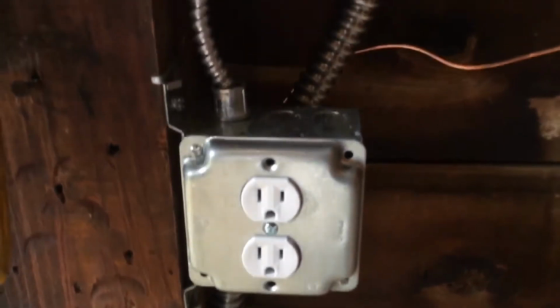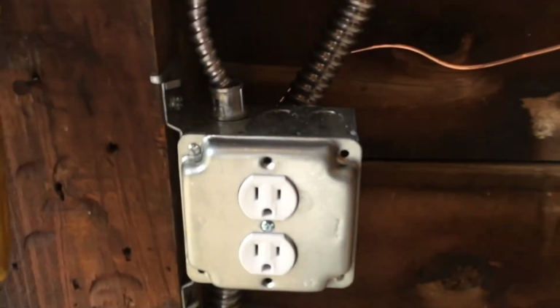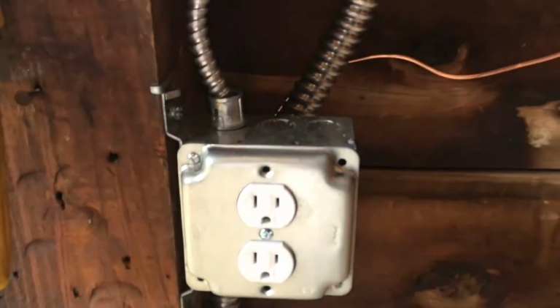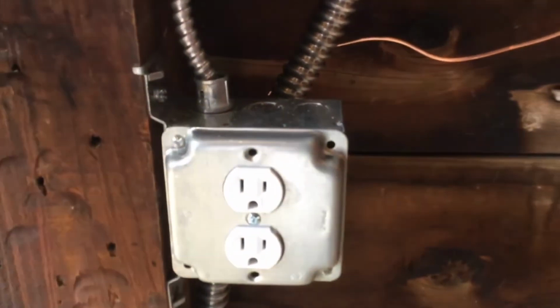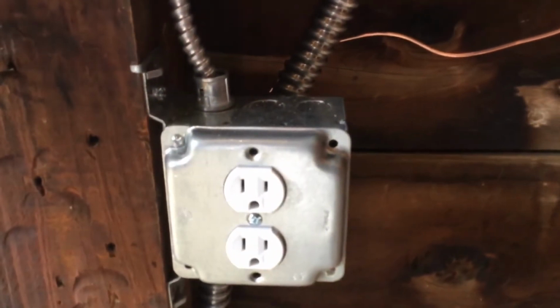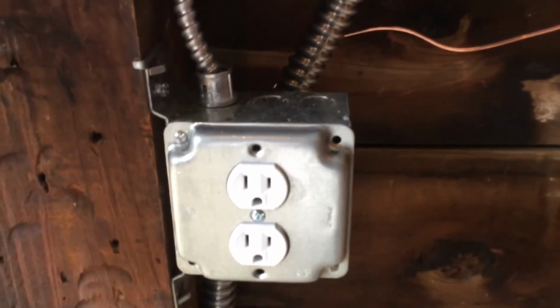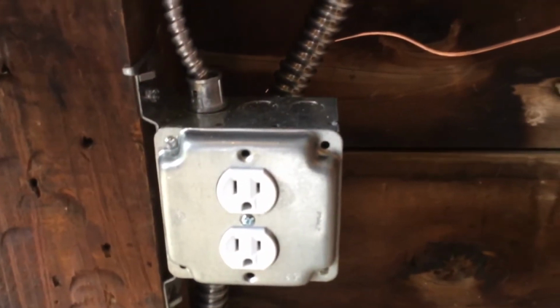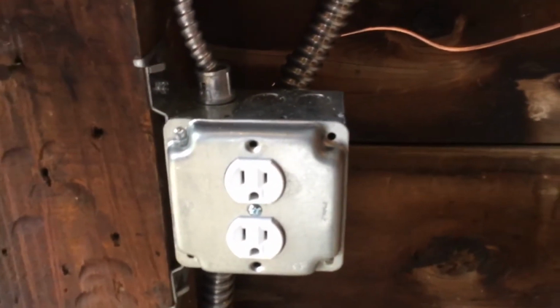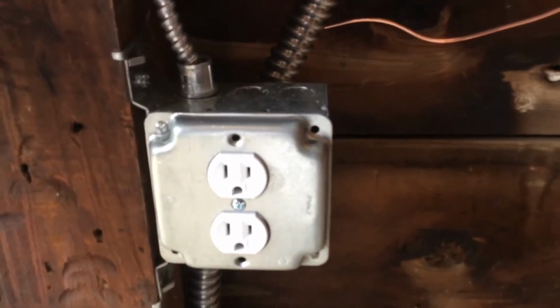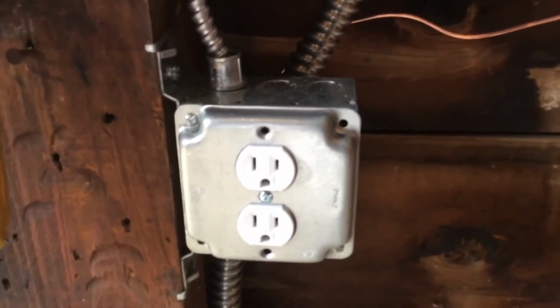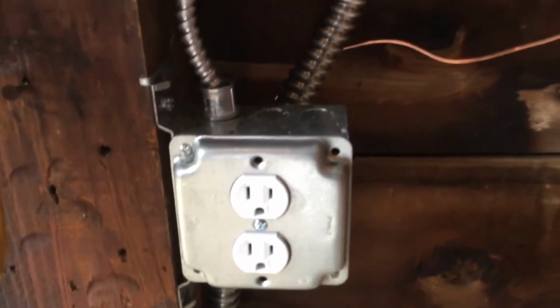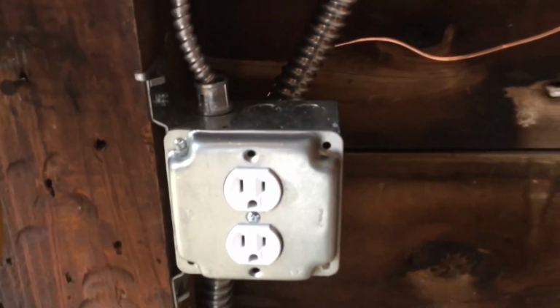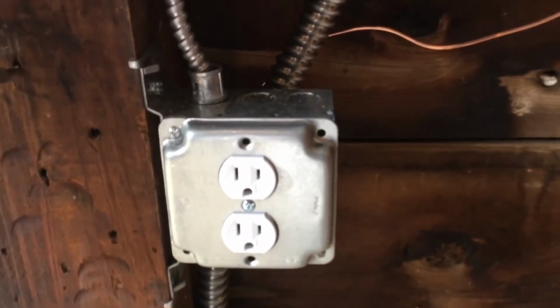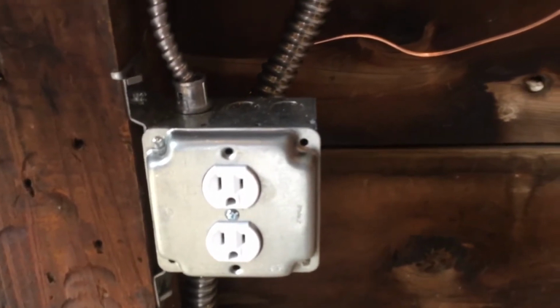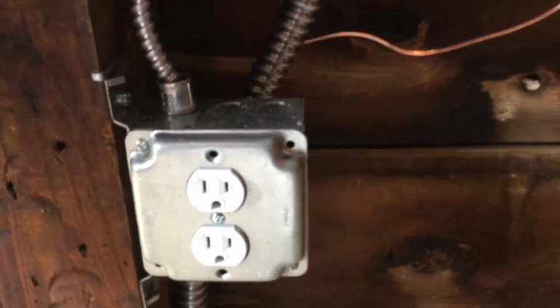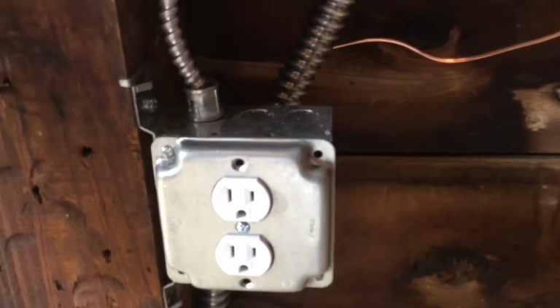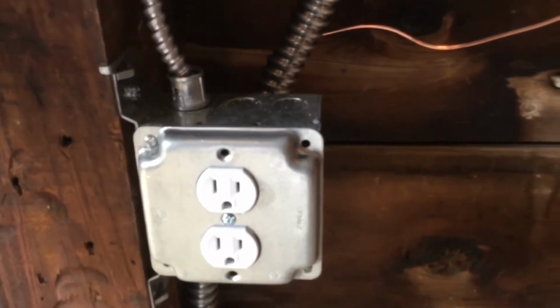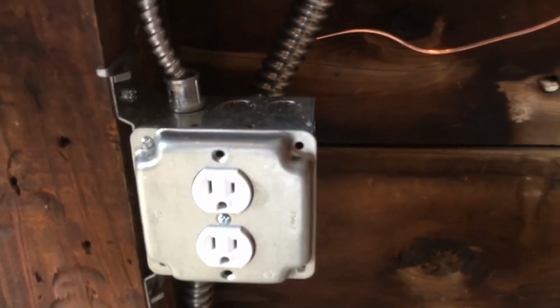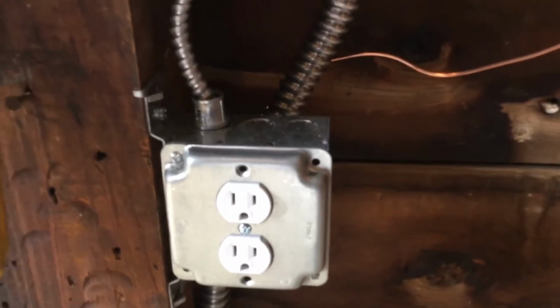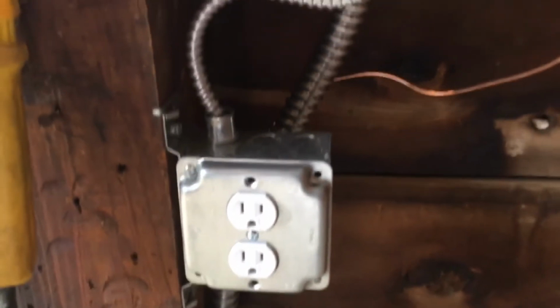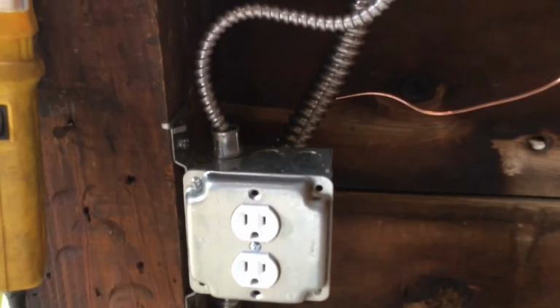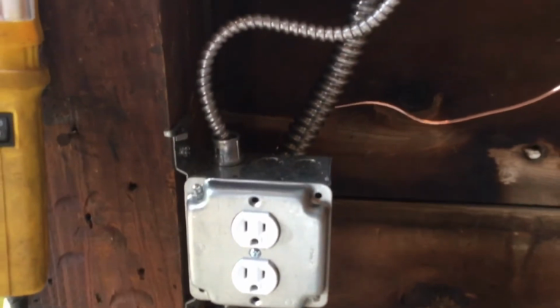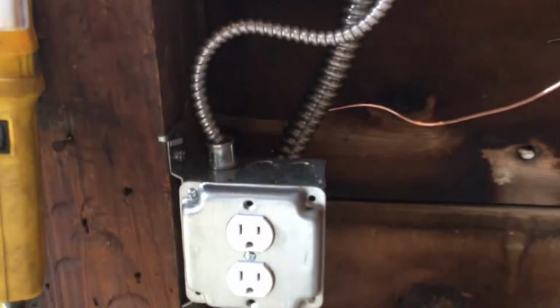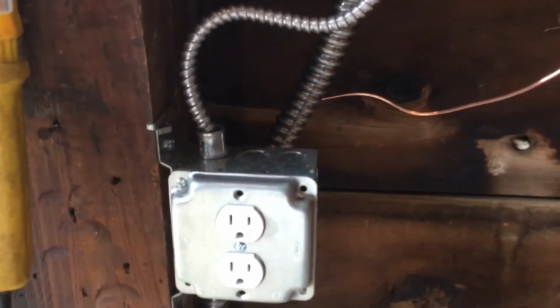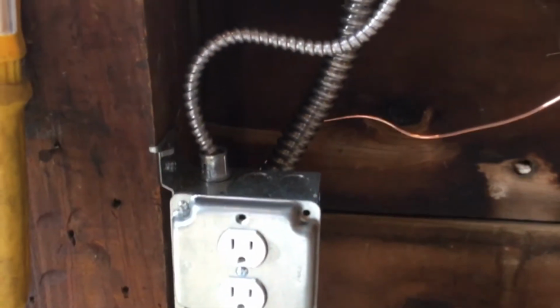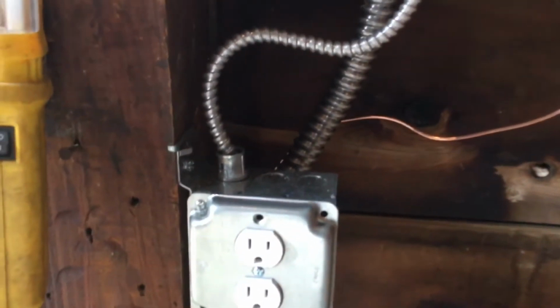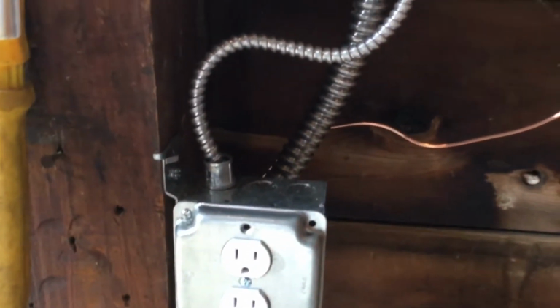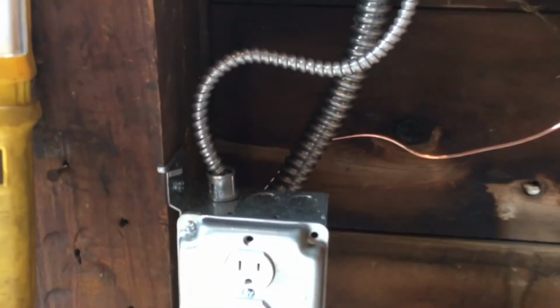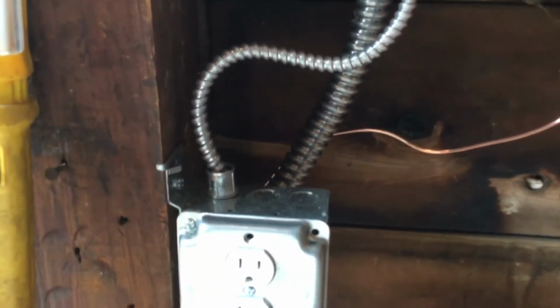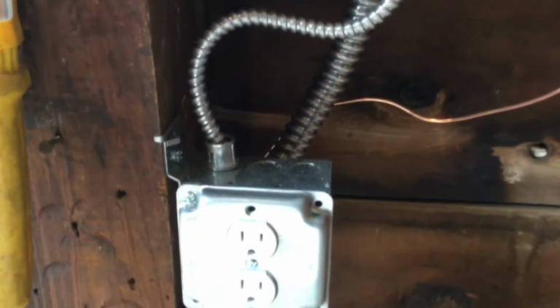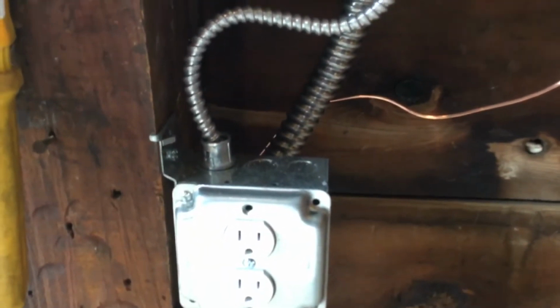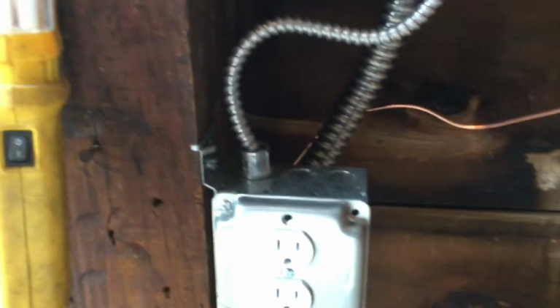The electrician recommended we just put a dedicated circuit for the air compressor and give me an outlet just for that. So I'll be plugging in my air compressor here.